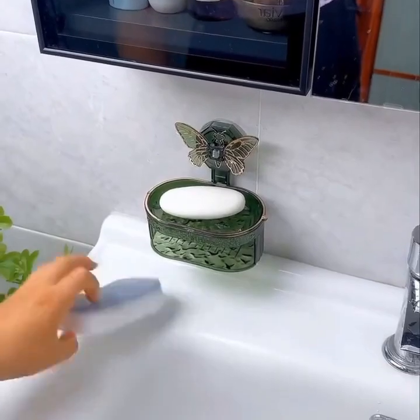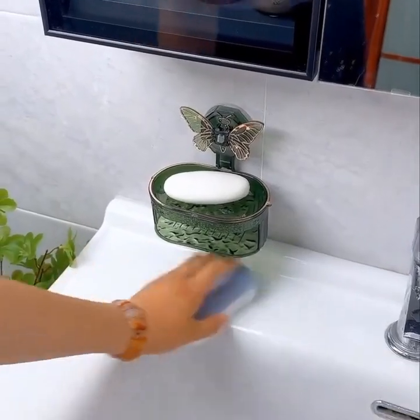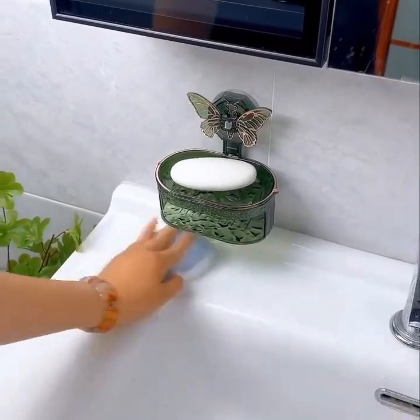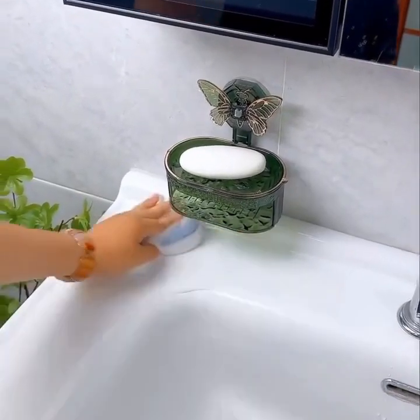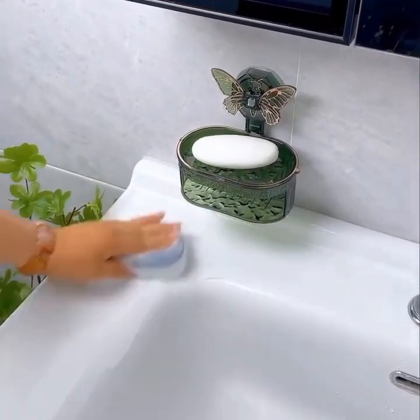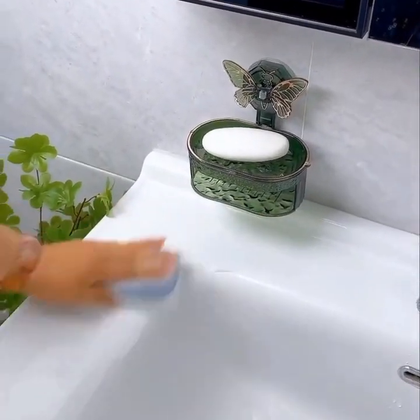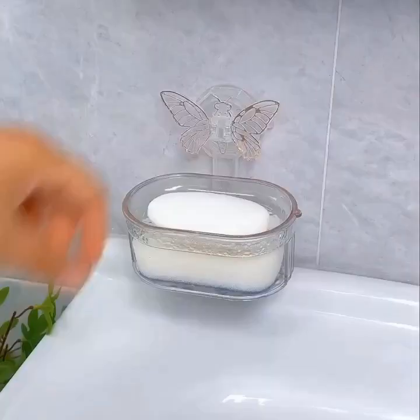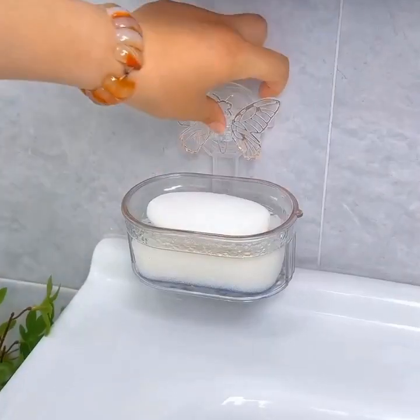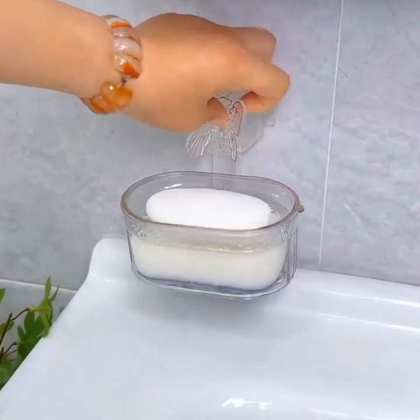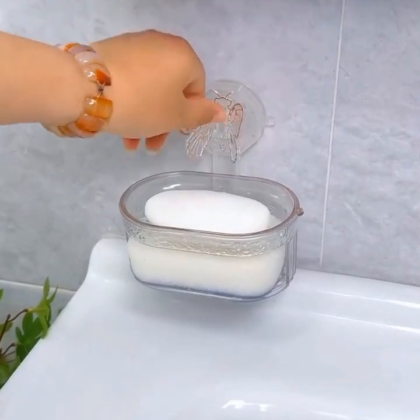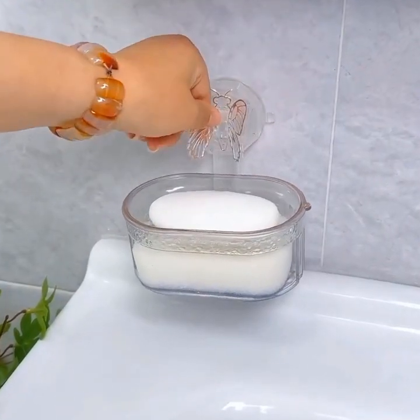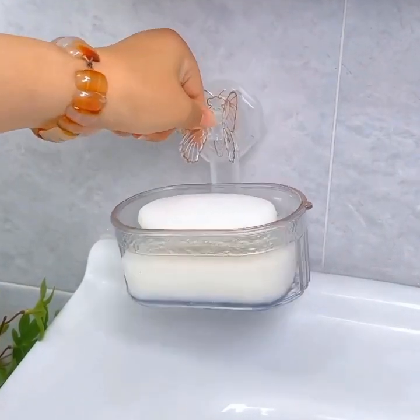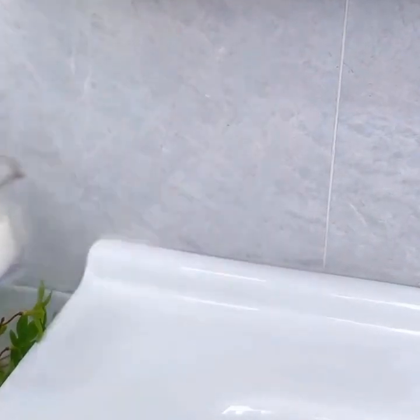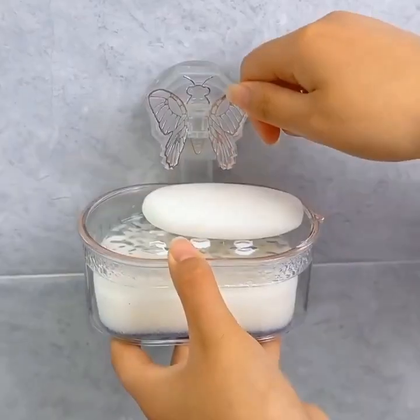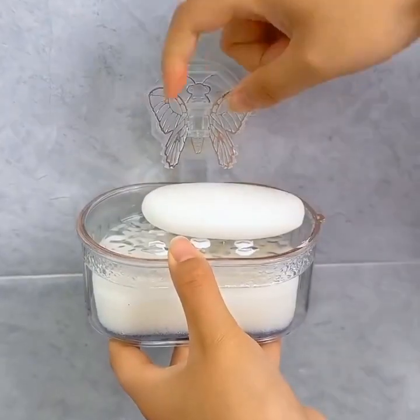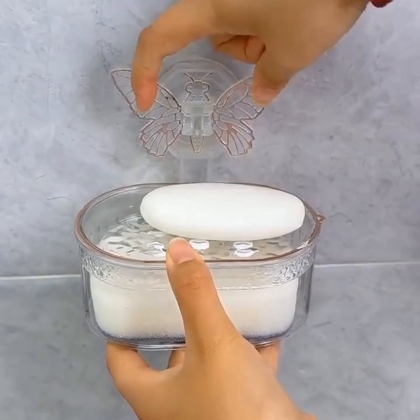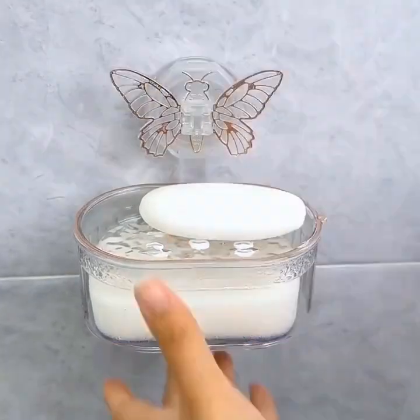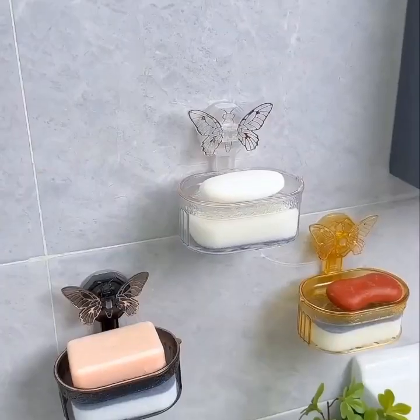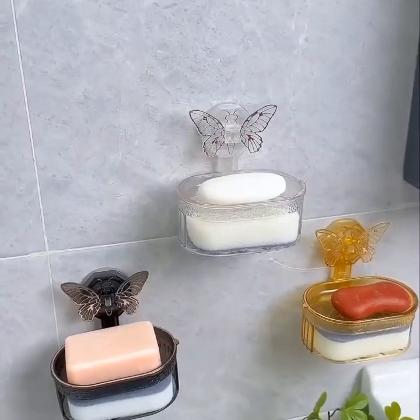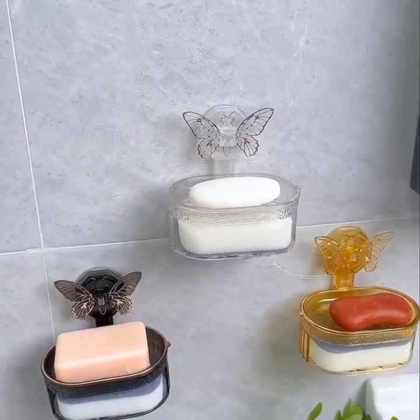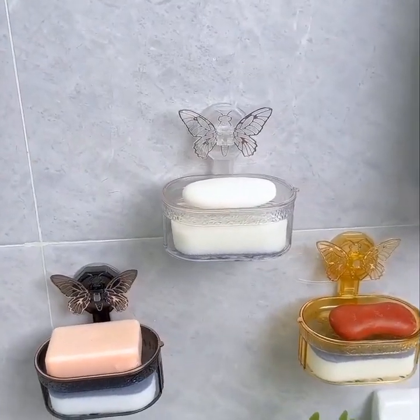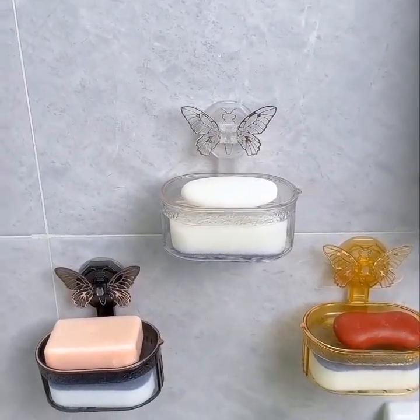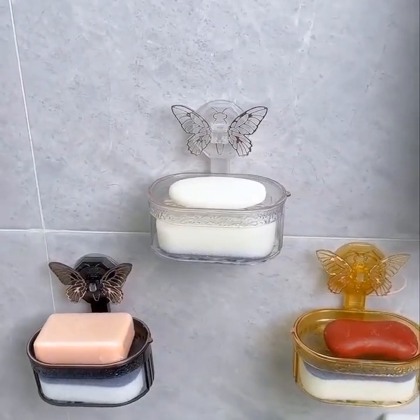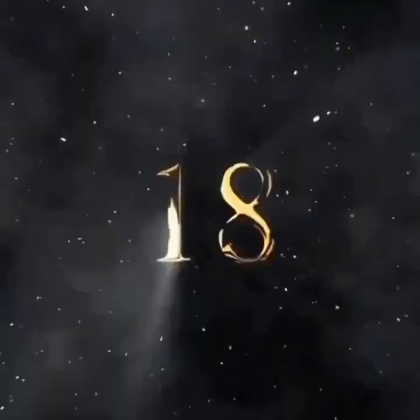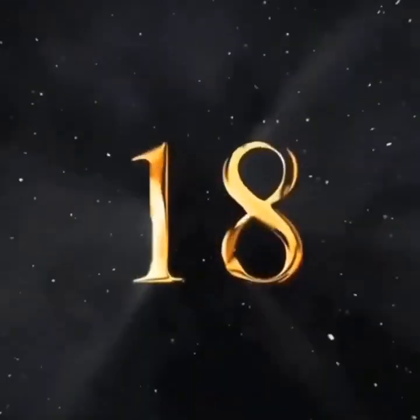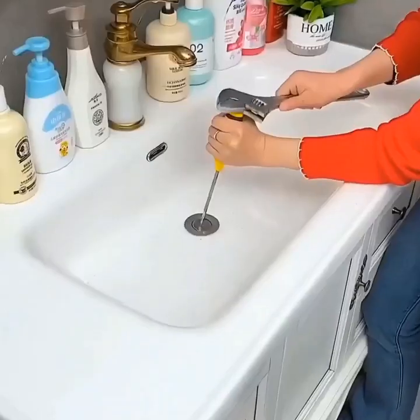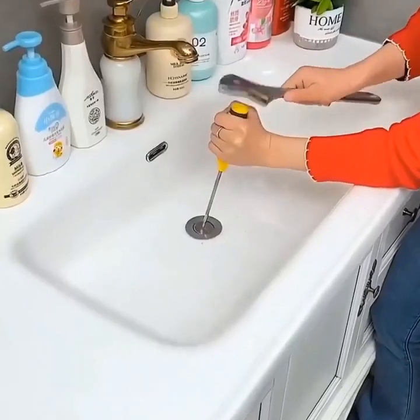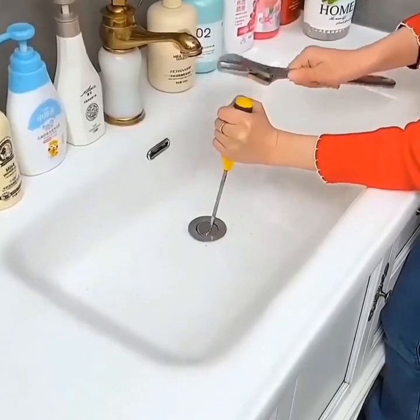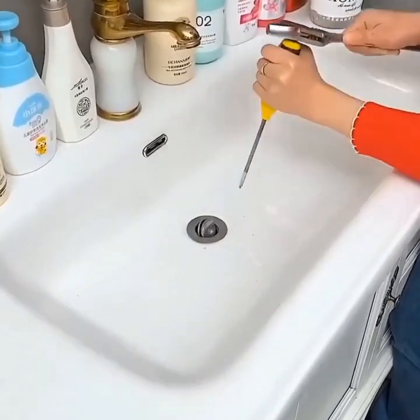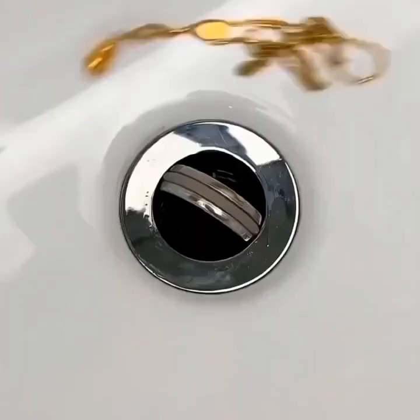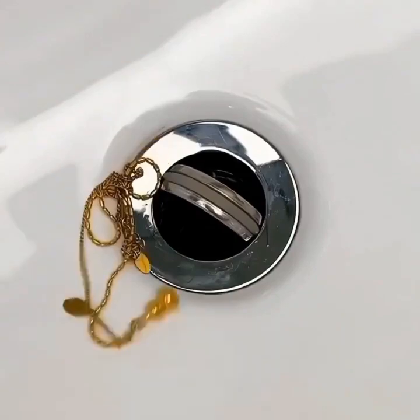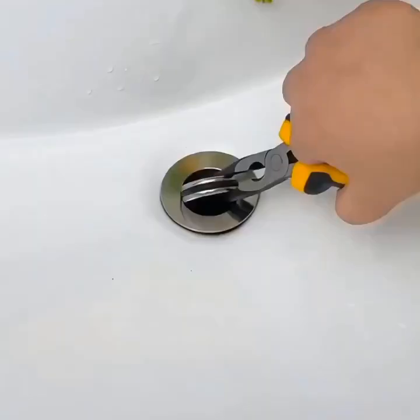Coming in at number 20, we have the 360 S9 Robot Vacuum. This powerful vacuum cleaner uses laser mapping and intelligent navigation to efficiently clean your entire home, even in hard-to-reach areas.